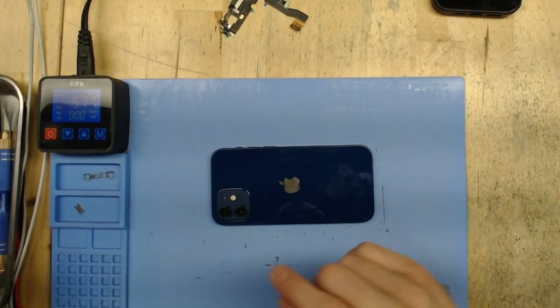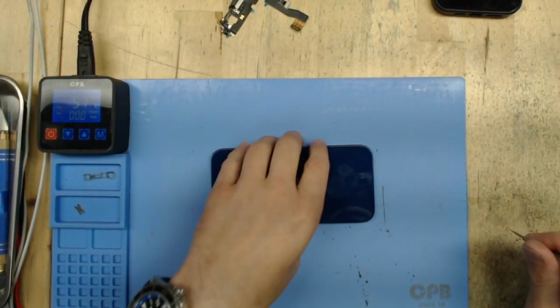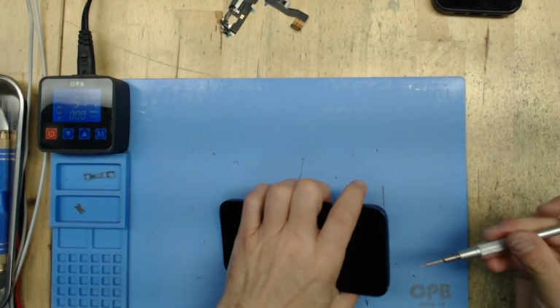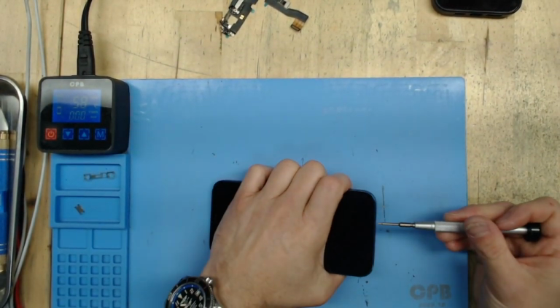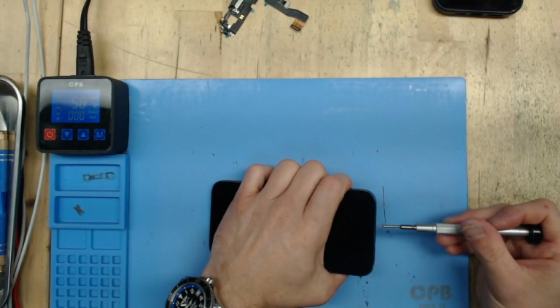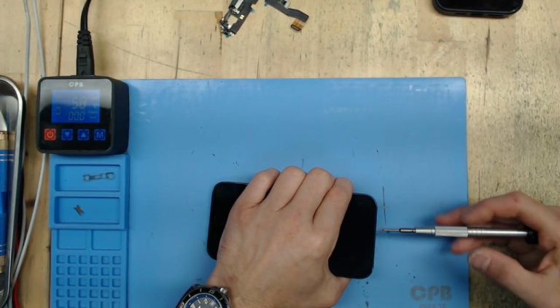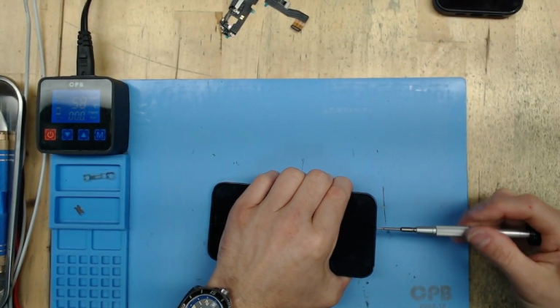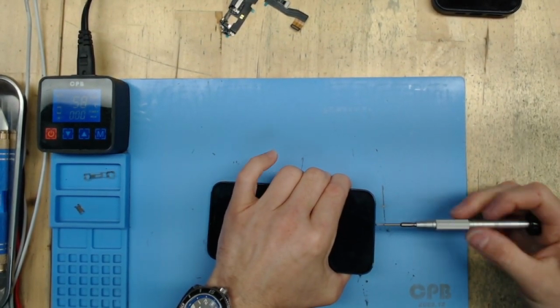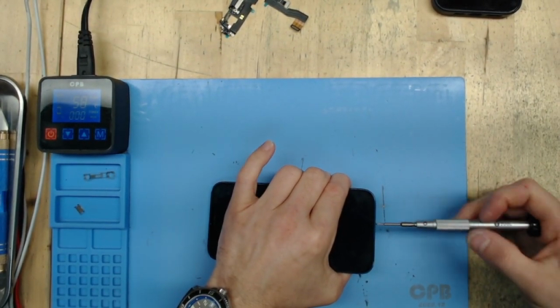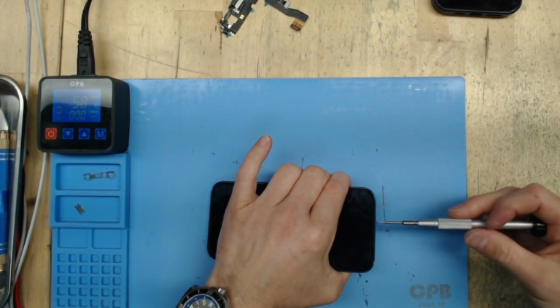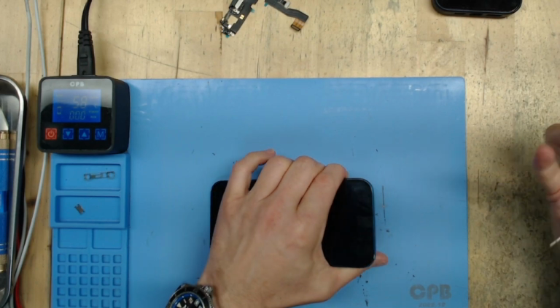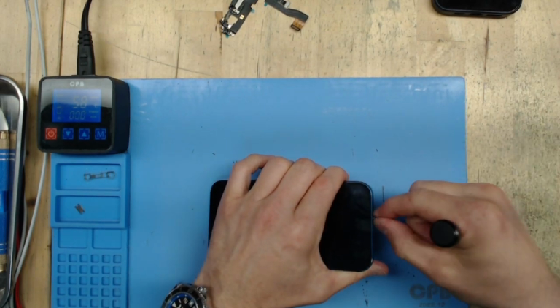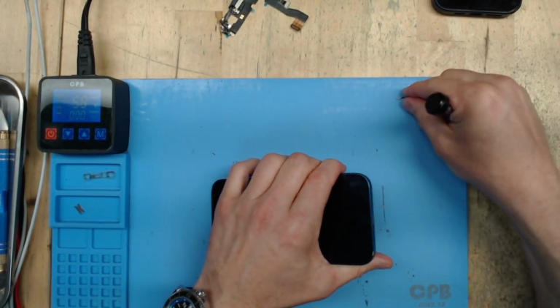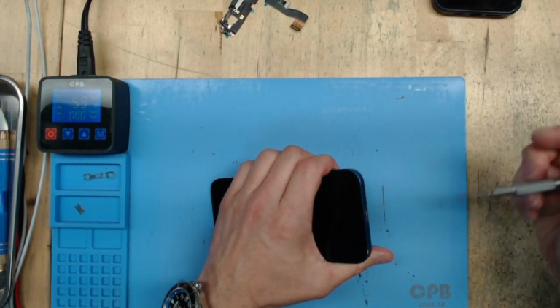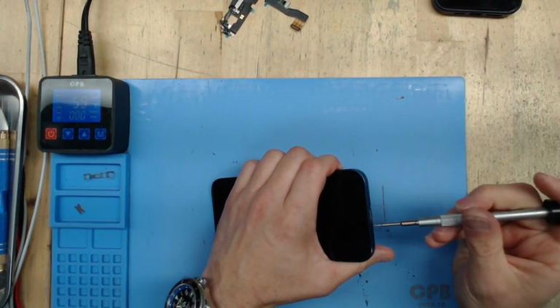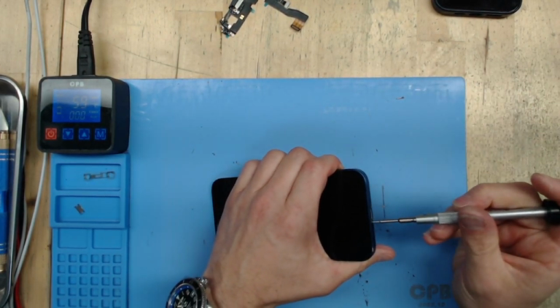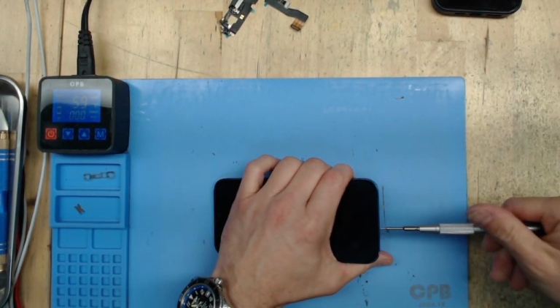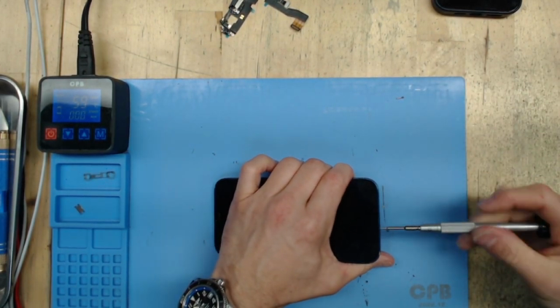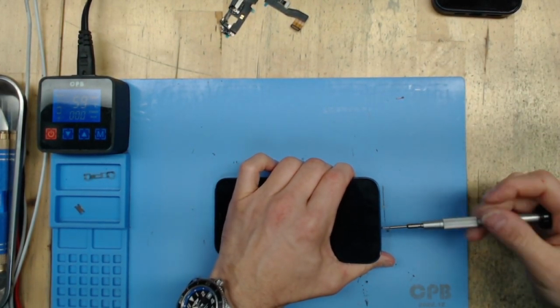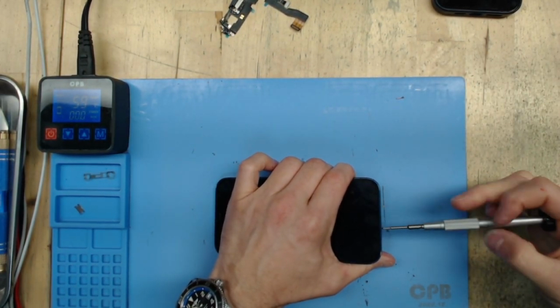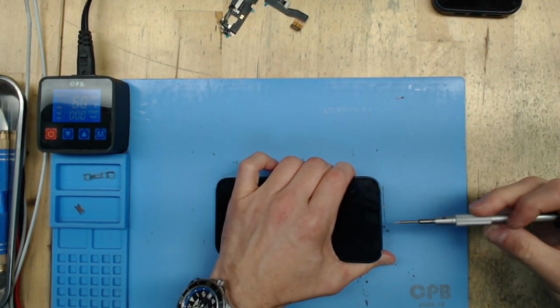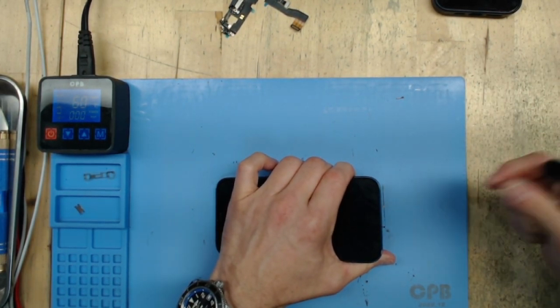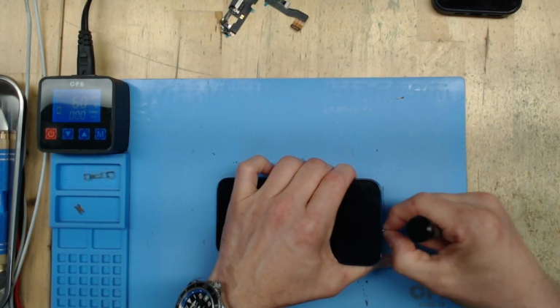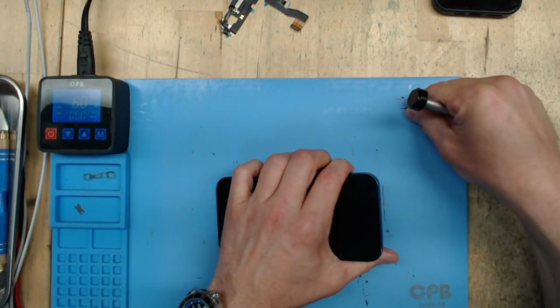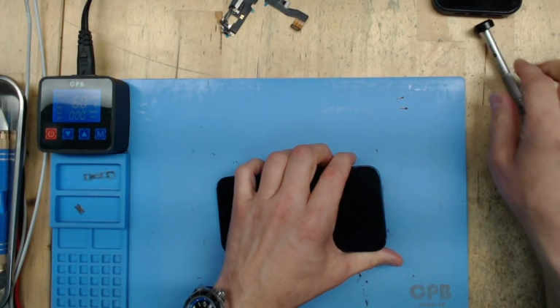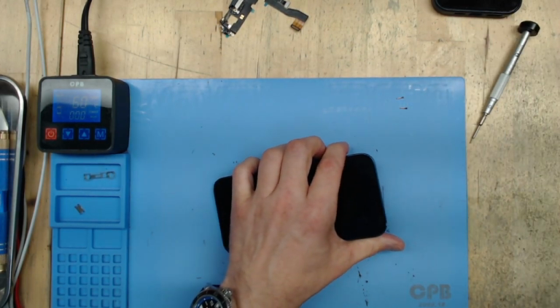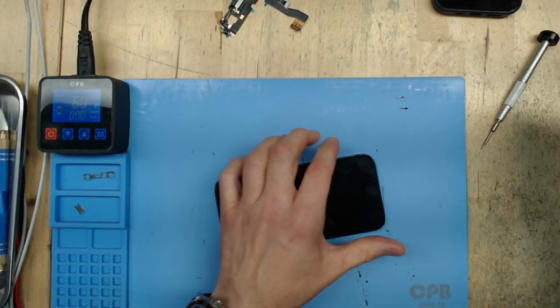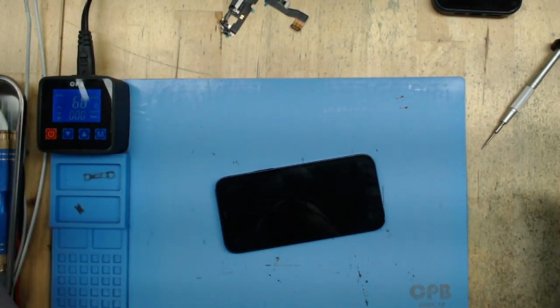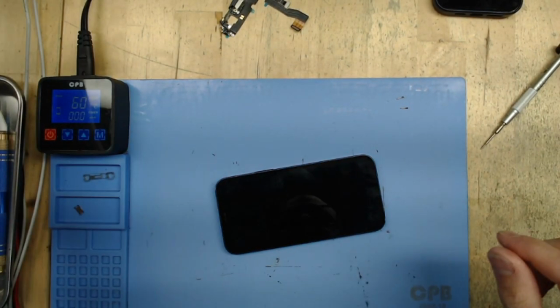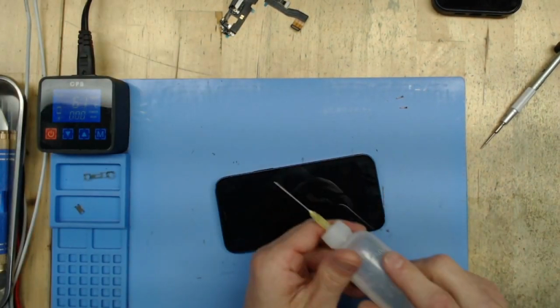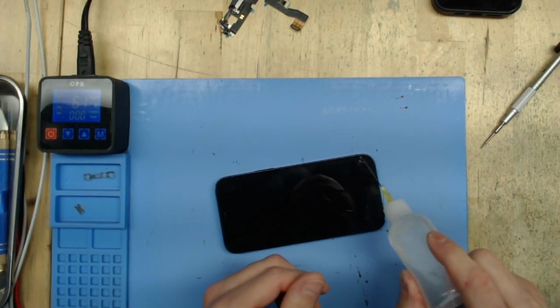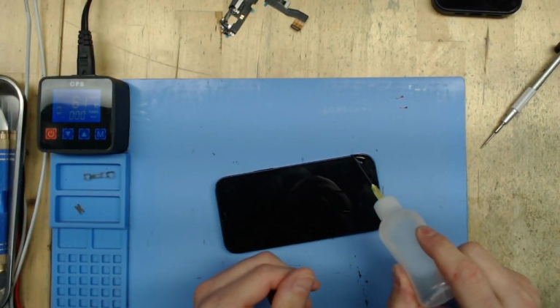Alright, so we're looking at an iPhone 12 here — it needs a charge port replacement. We did try to clean the port, not only of any lint, but also tried to clean the pins.